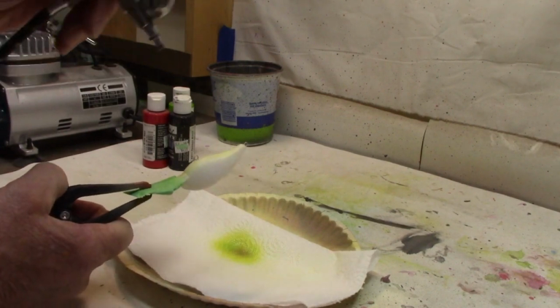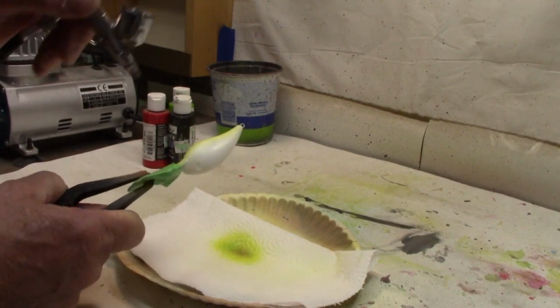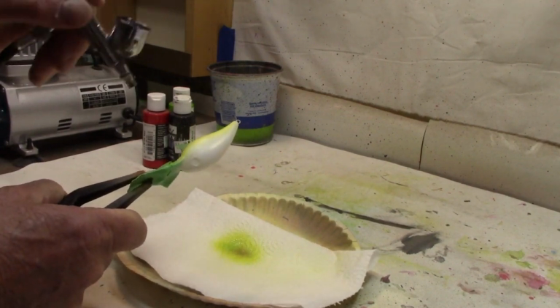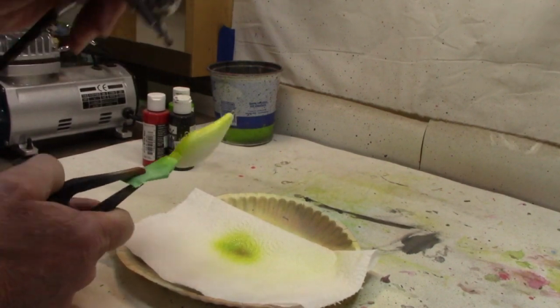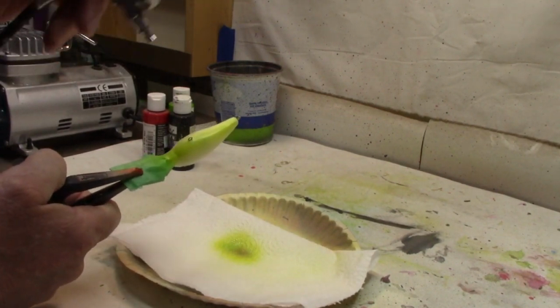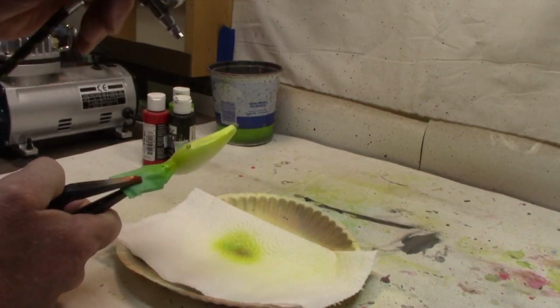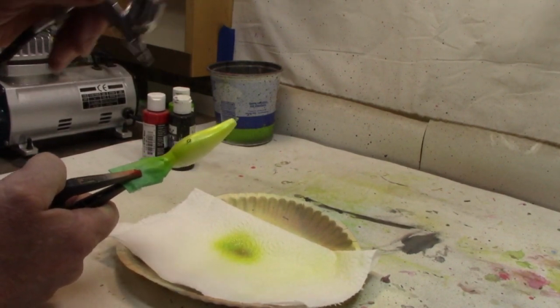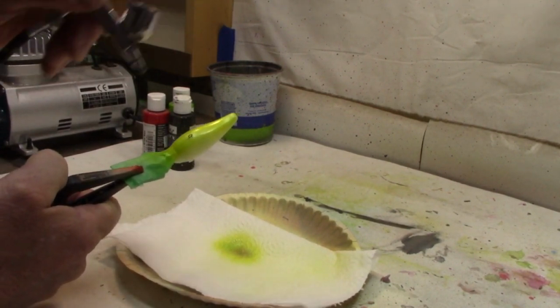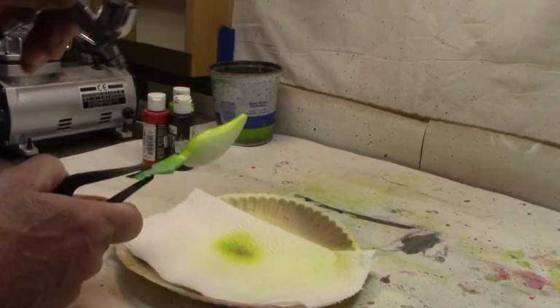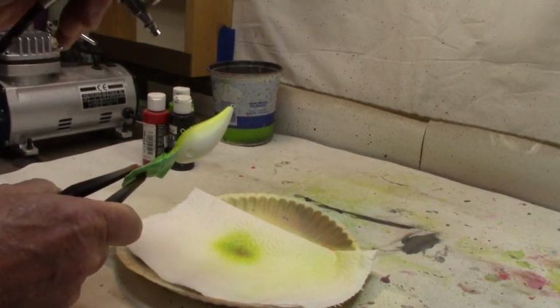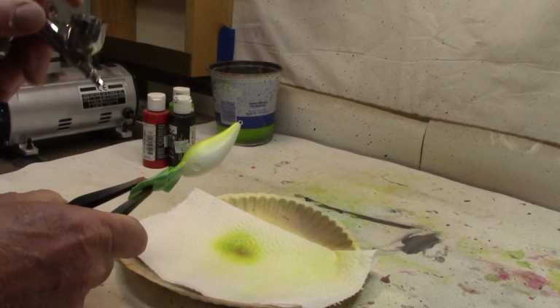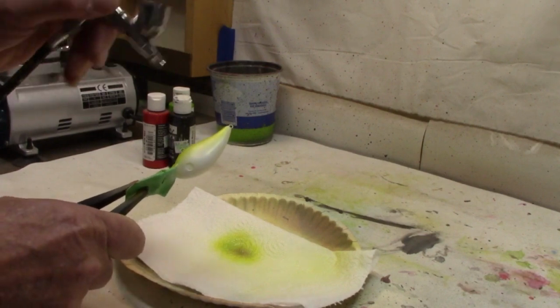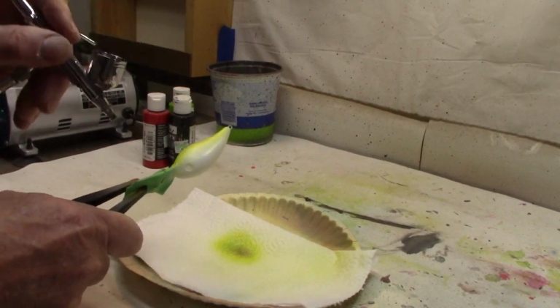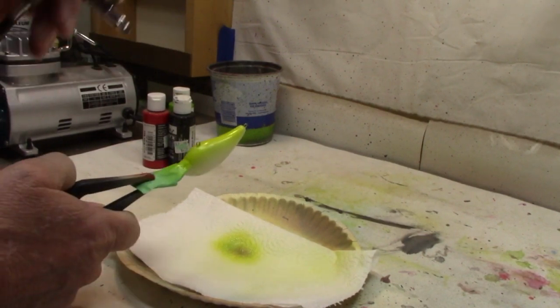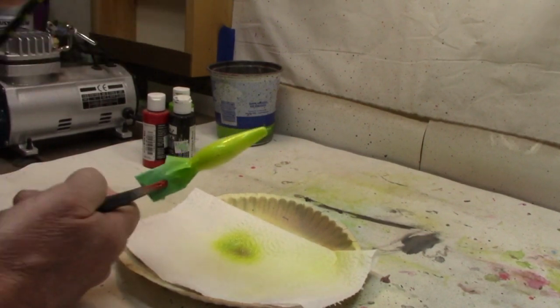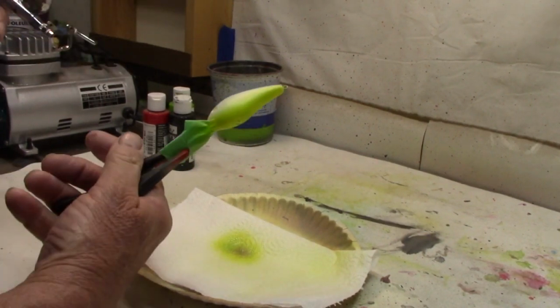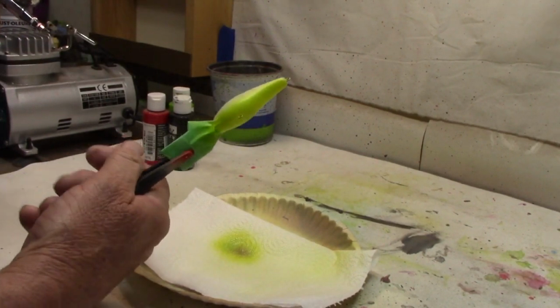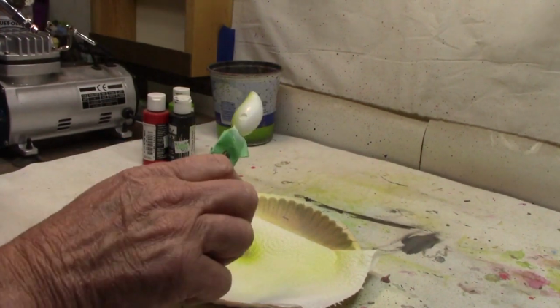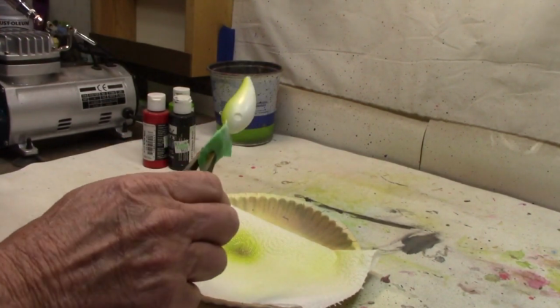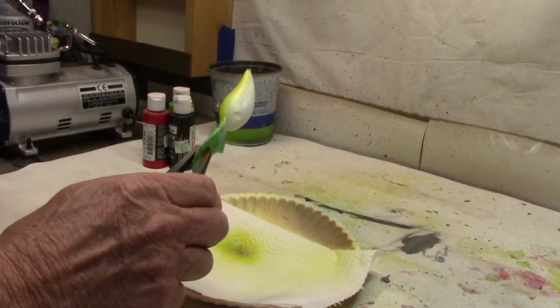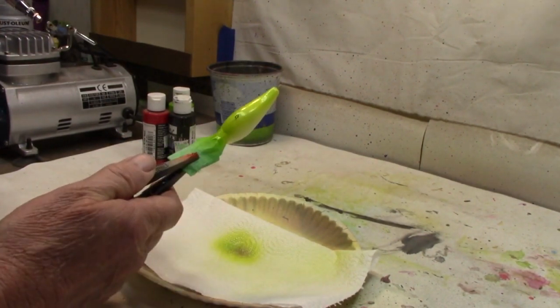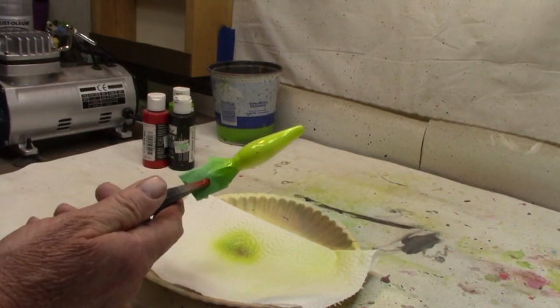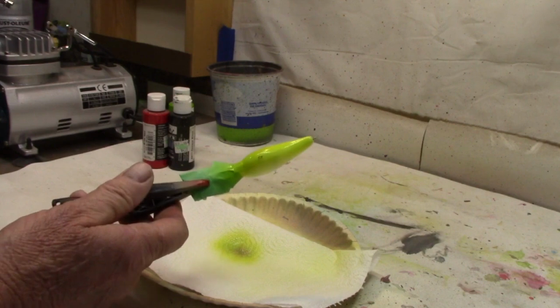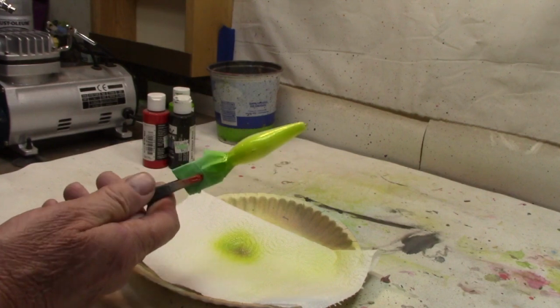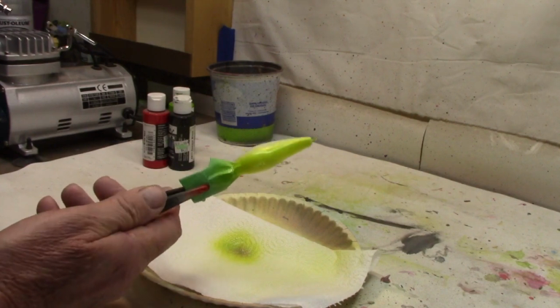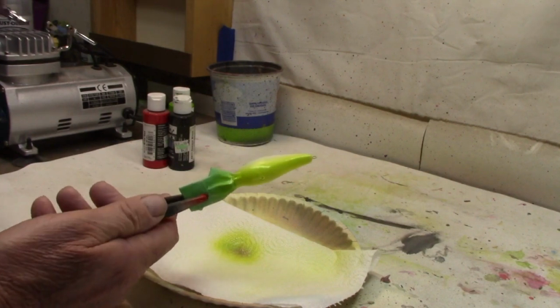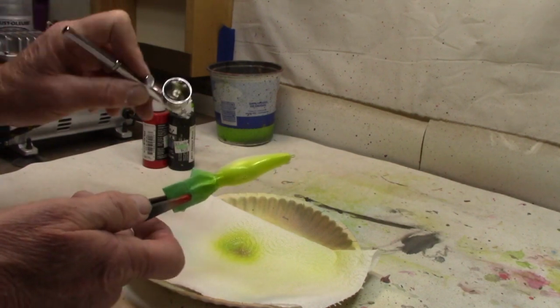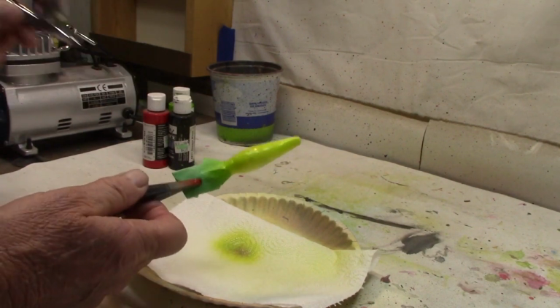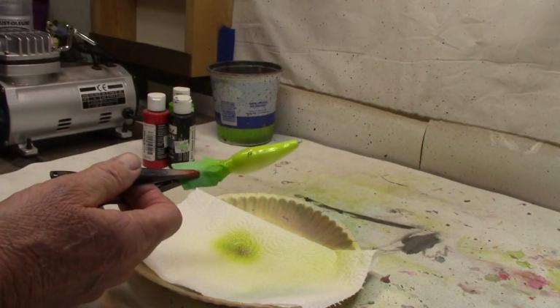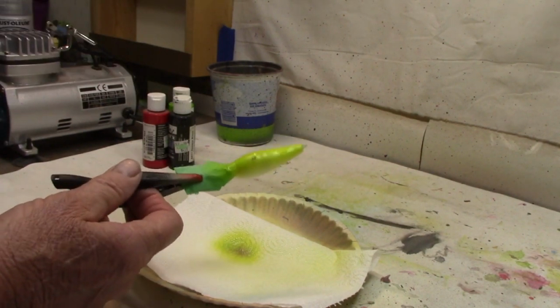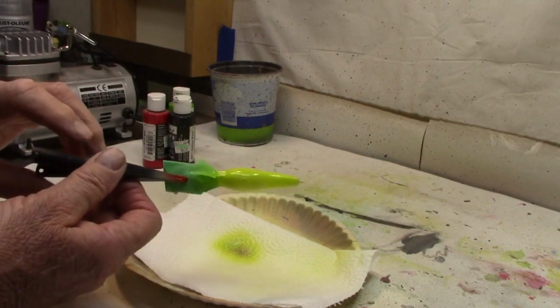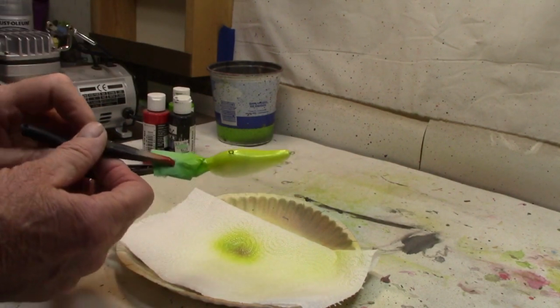So we're just going to go right up here on the side, get a nice pearl on the bottom — that's all we want. Just a little pearl on the belly and we got it covered. Let me clean this out and we'll move on.